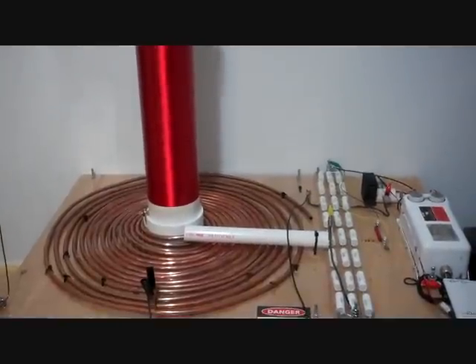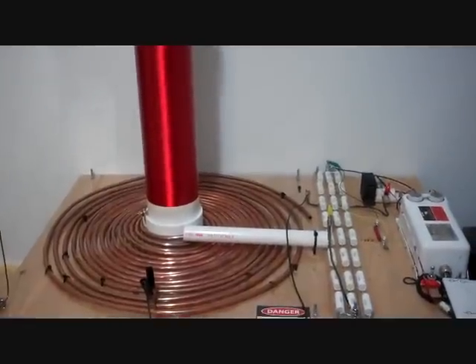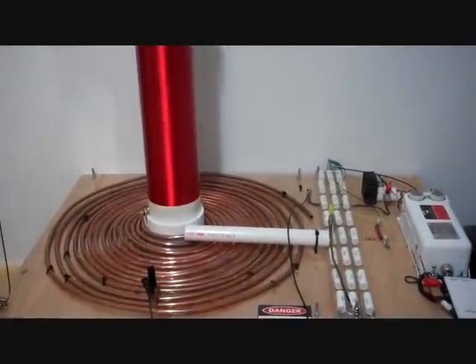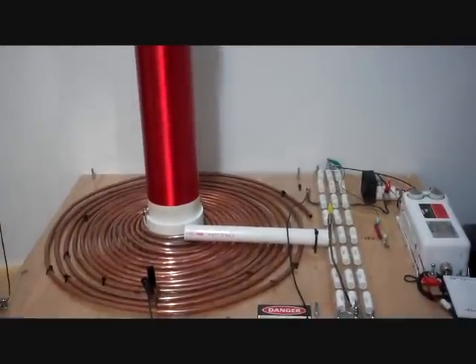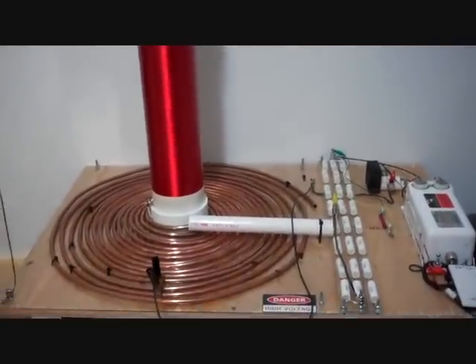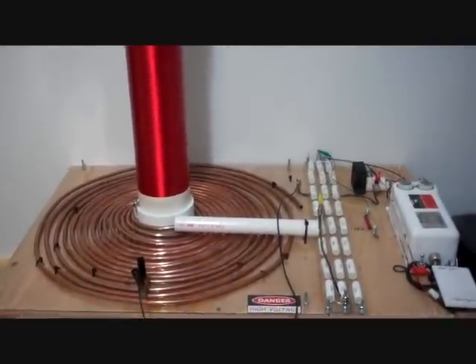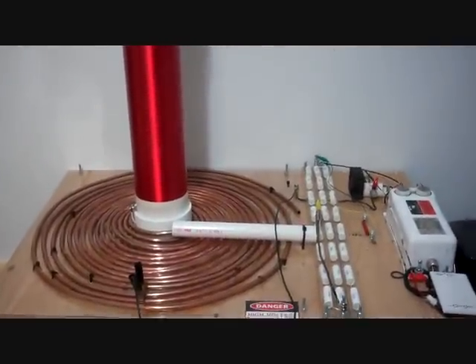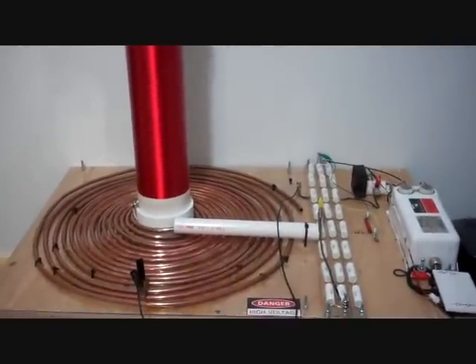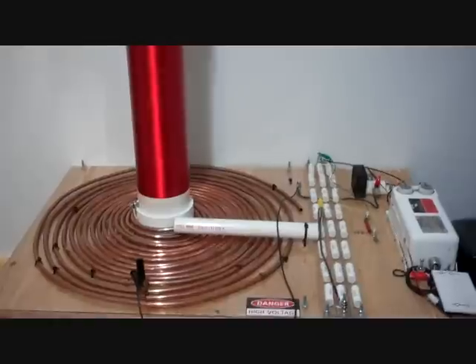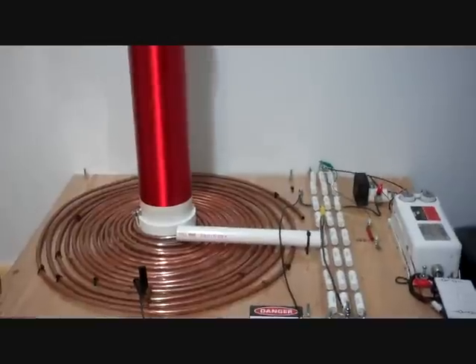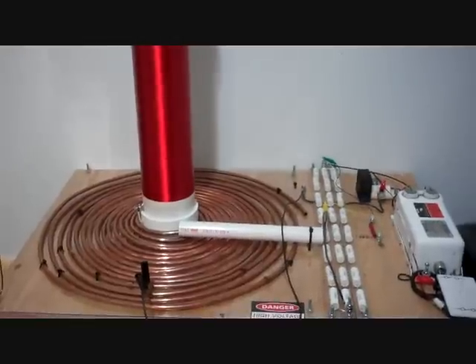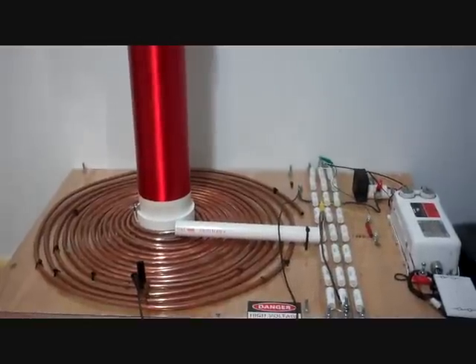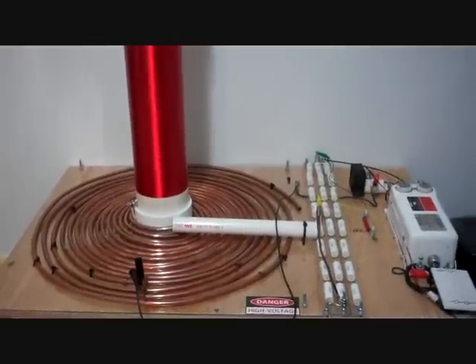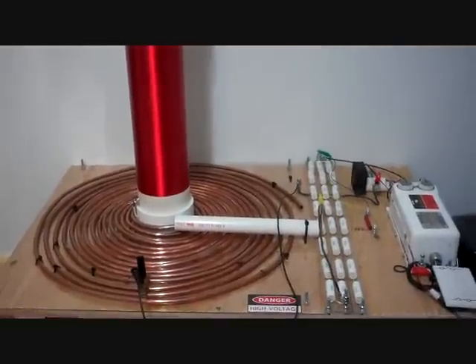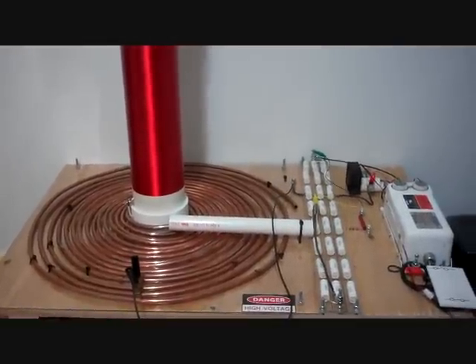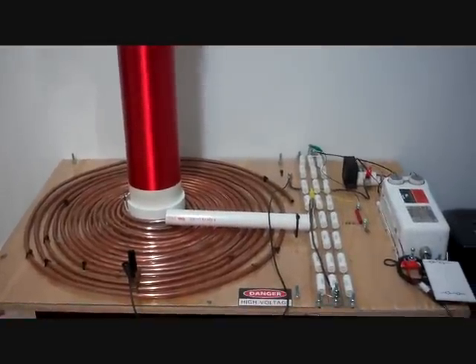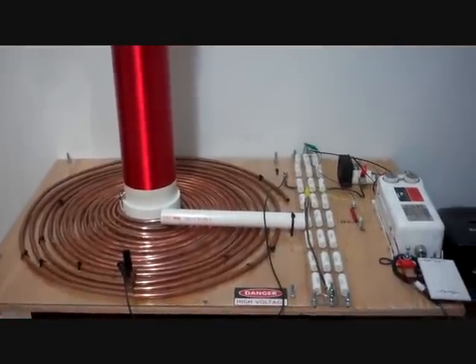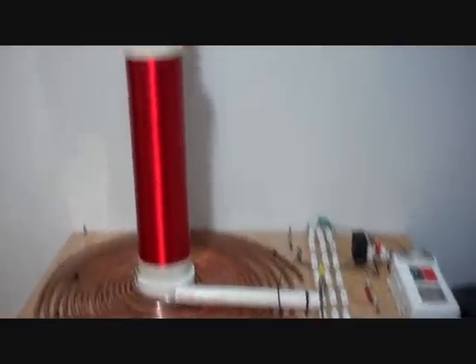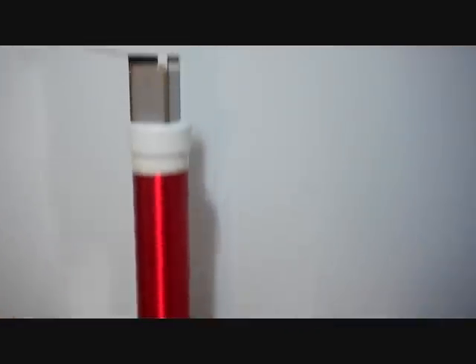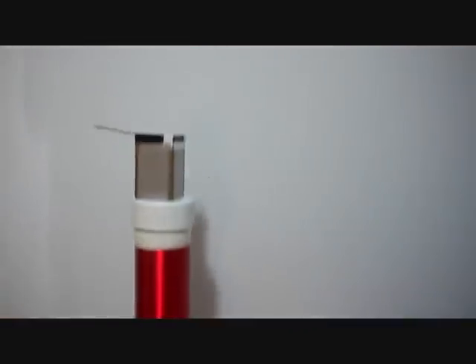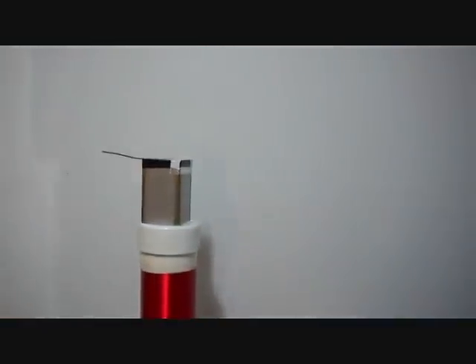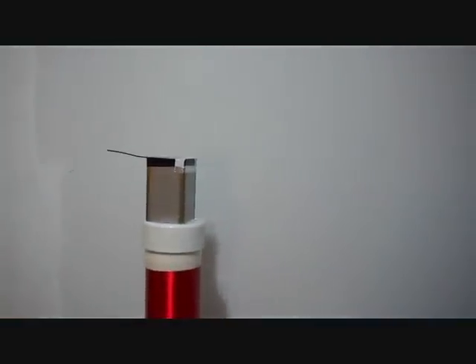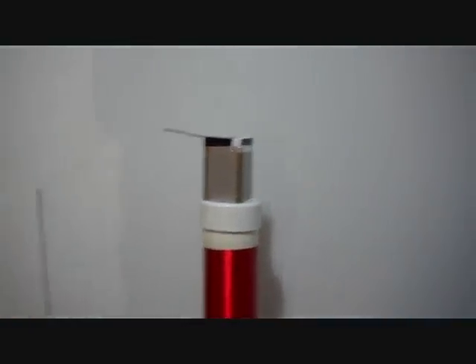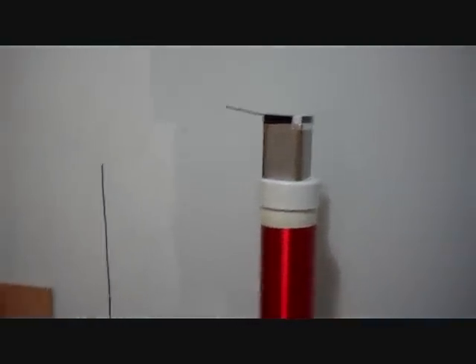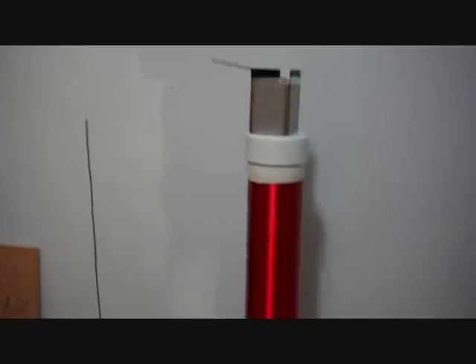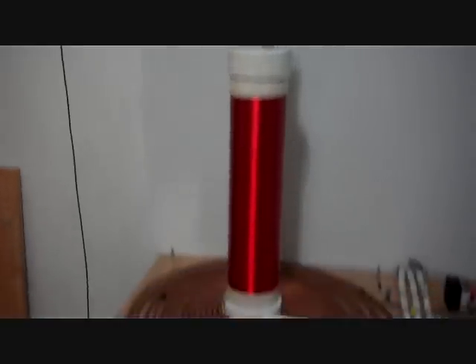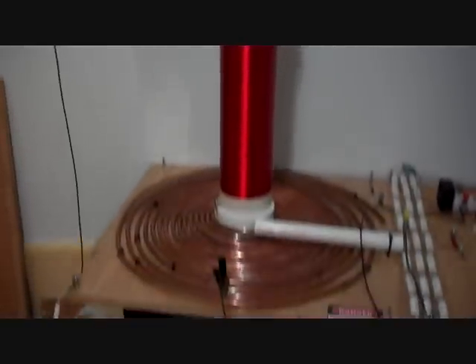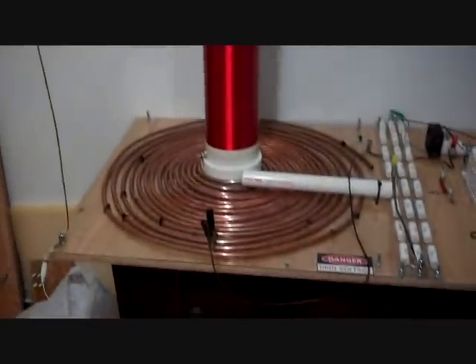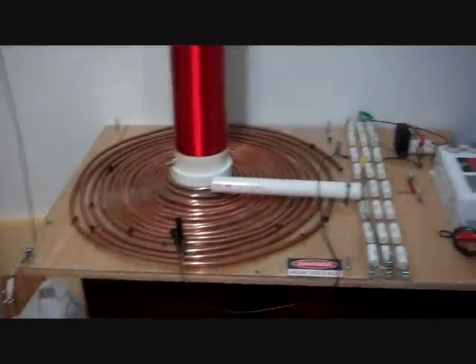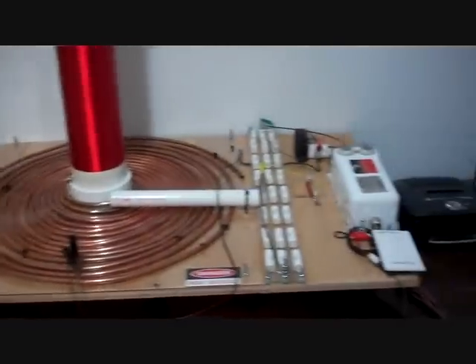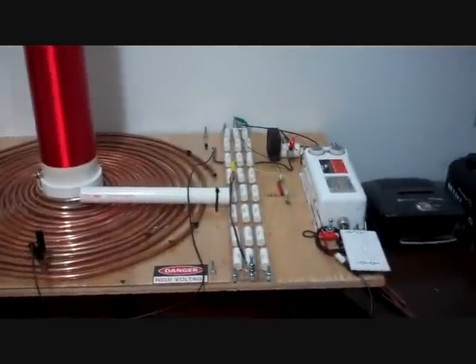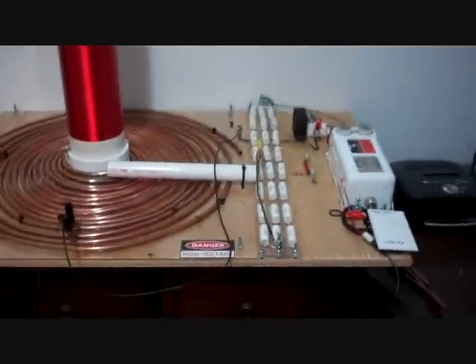I am proud to present Sigurther's Spark Gap Tesla Coil Version 2.0. I'll walk you through it.